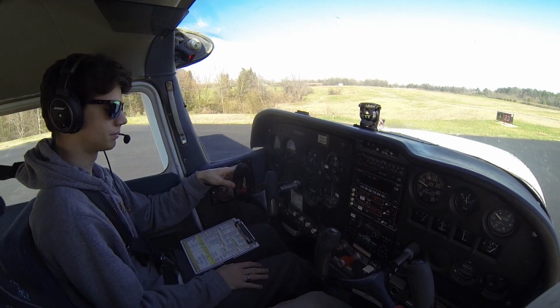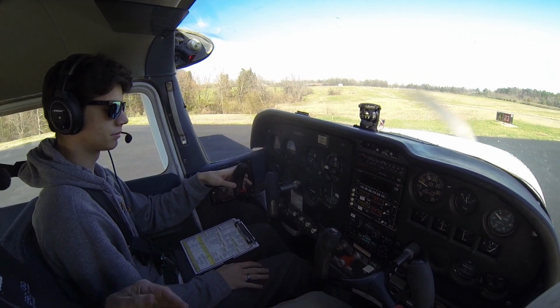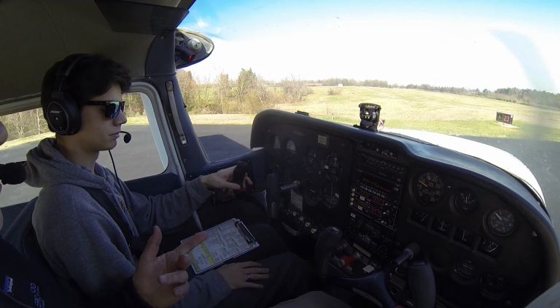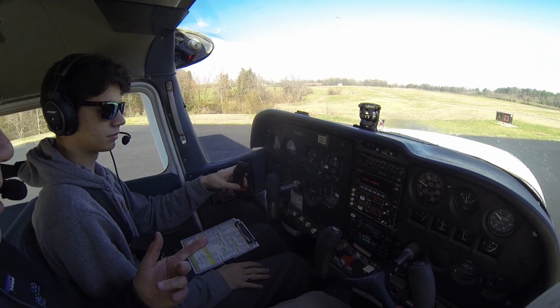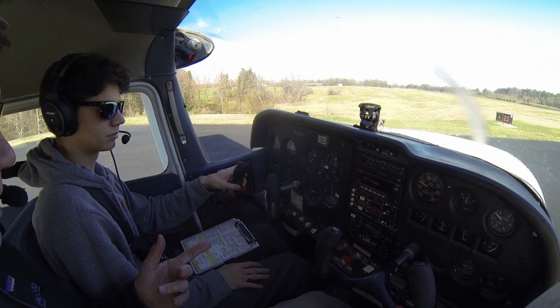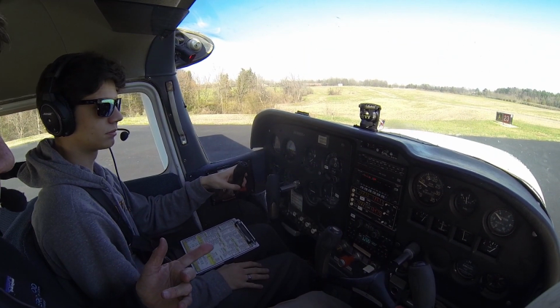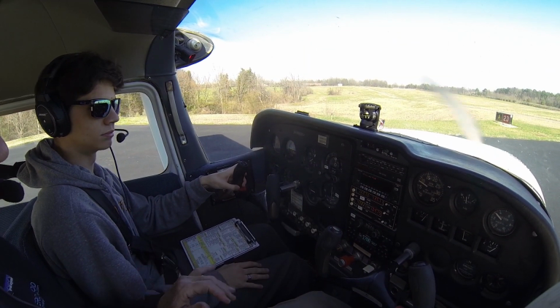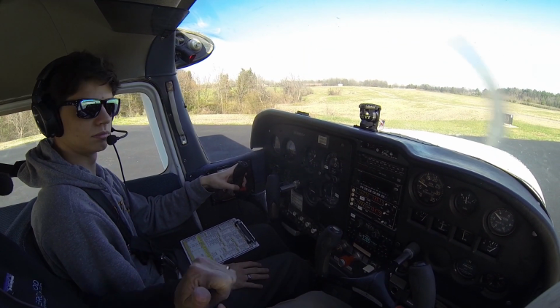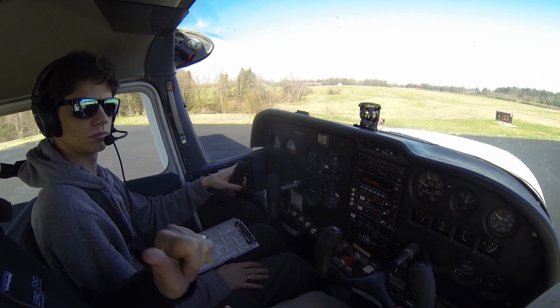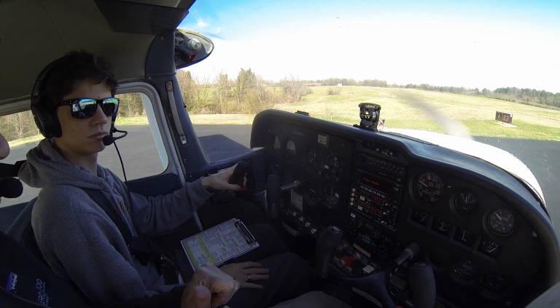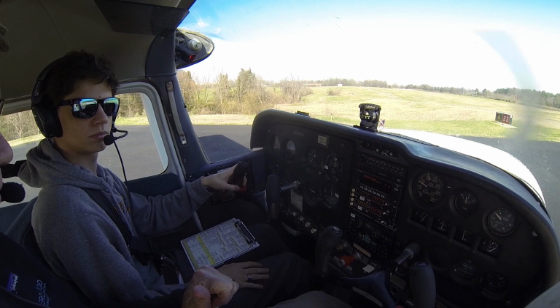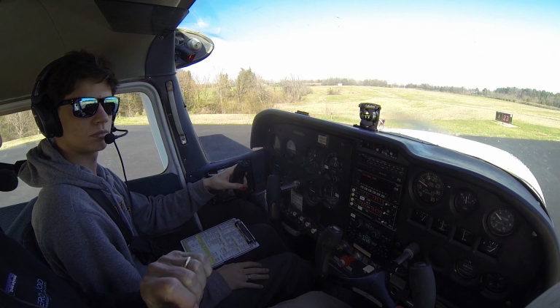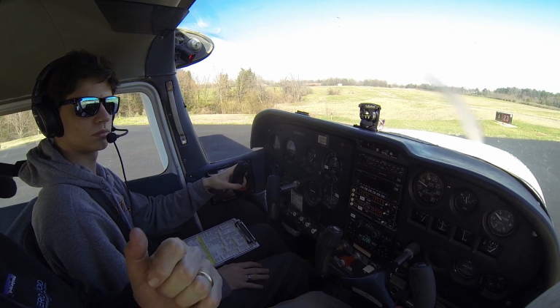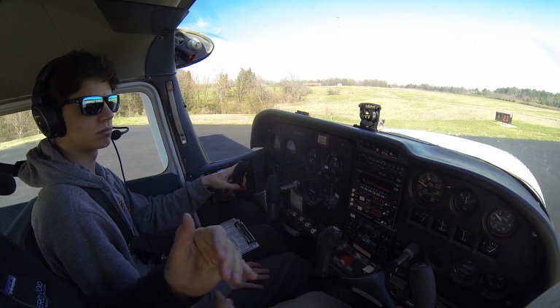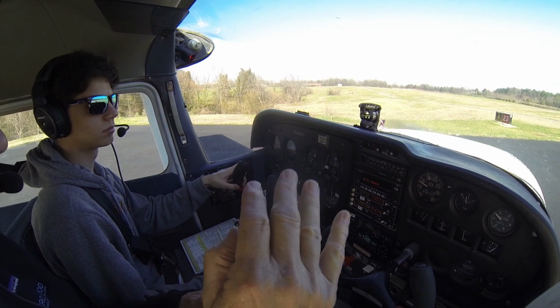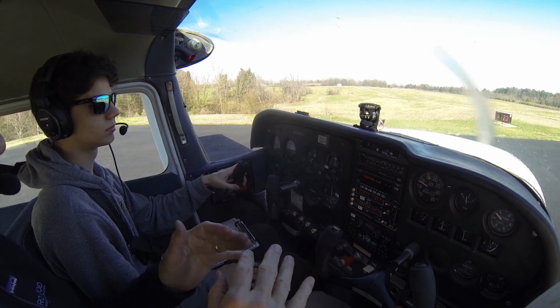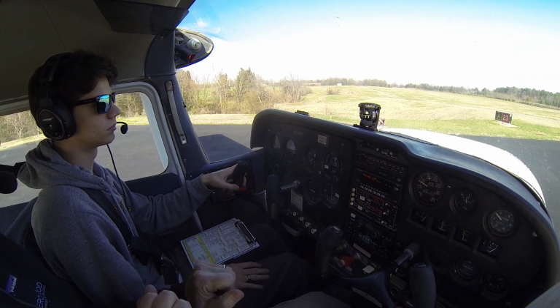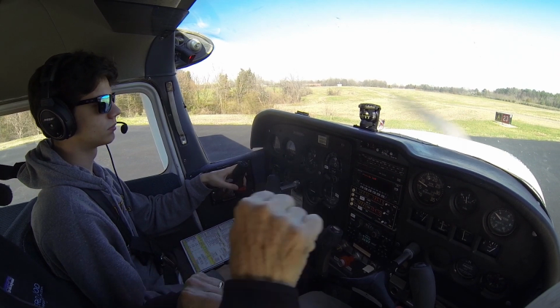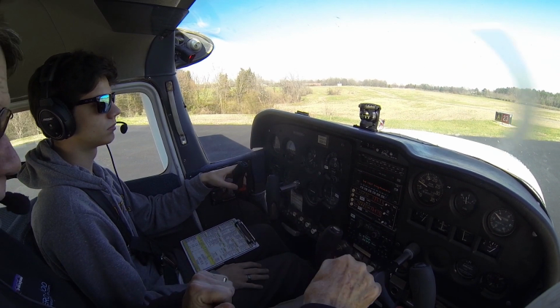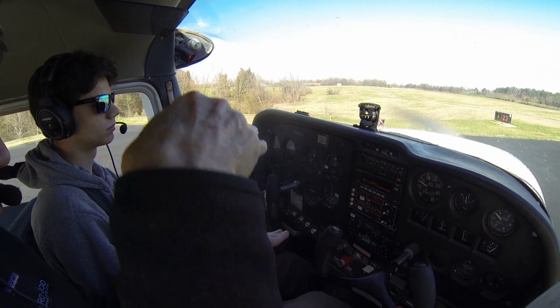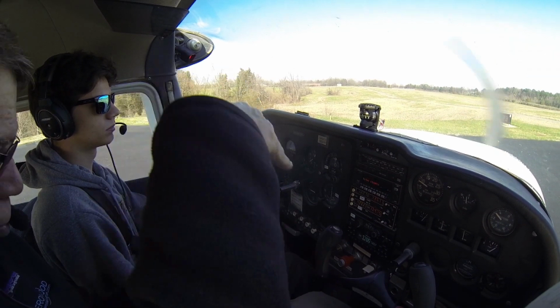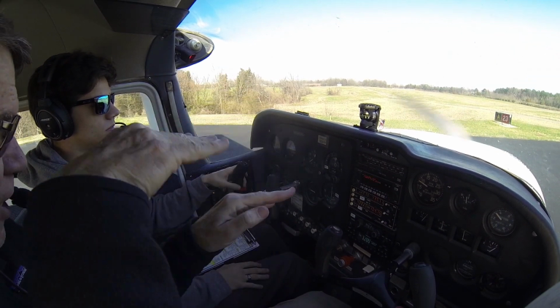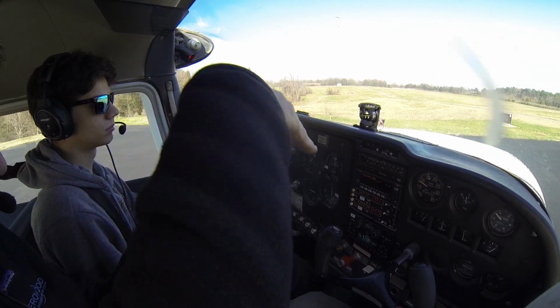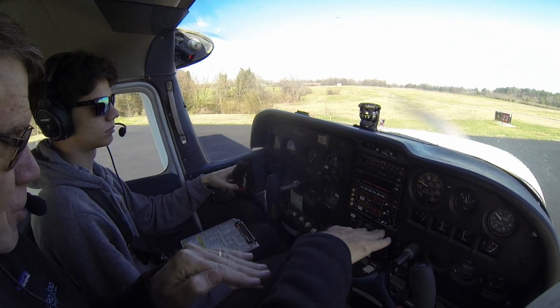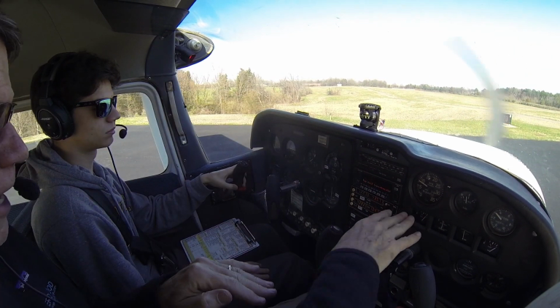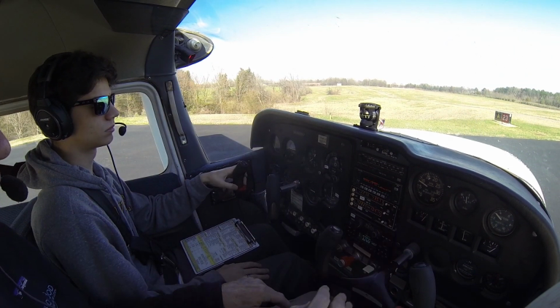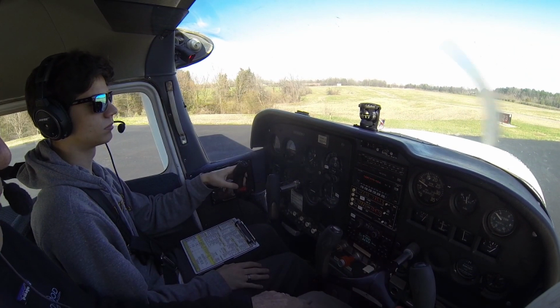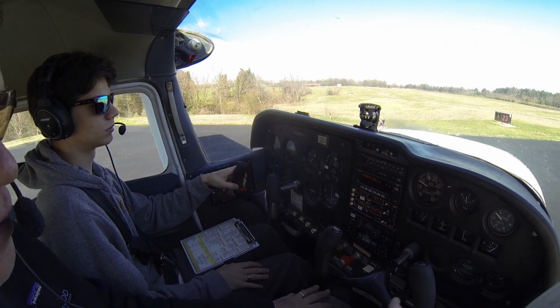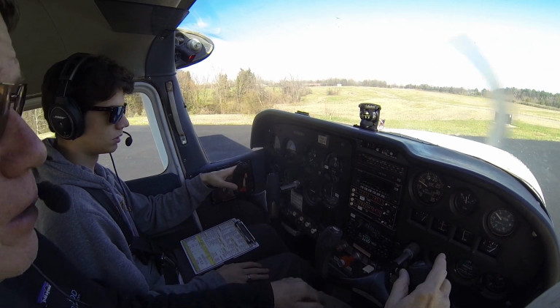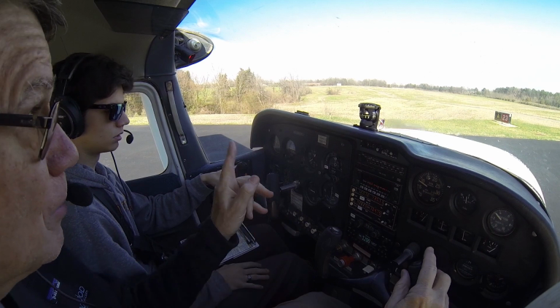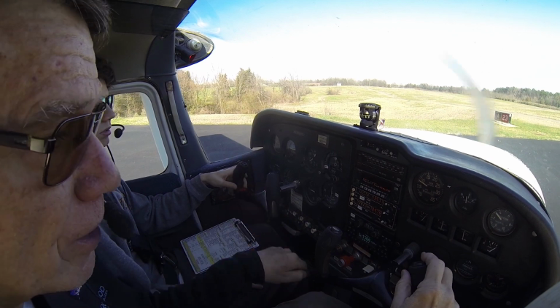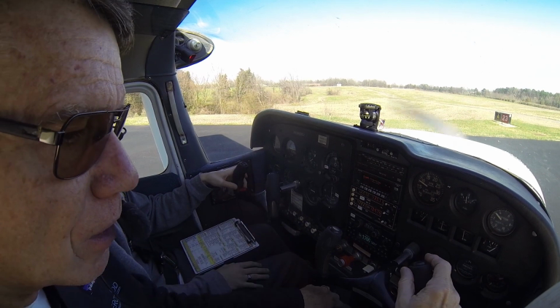So we're going to demonstrate this time. I'm going to give you an engine failure — it'll probably be at about 50 or 100 feet — and you're going to push the nose down, then convert that energy into a flare for landing. I'm going to do the radio call.